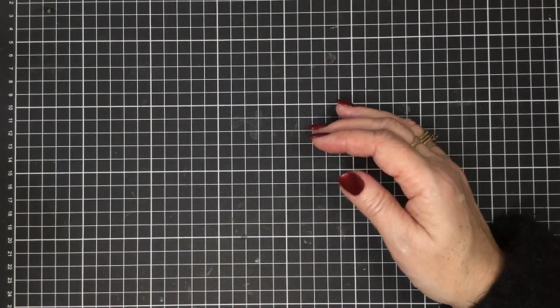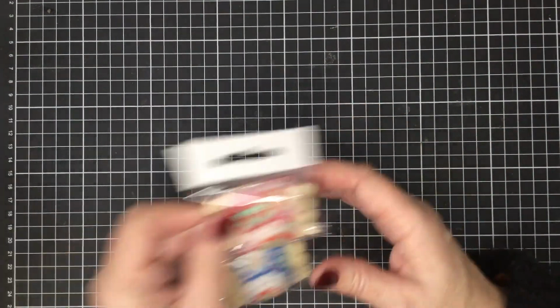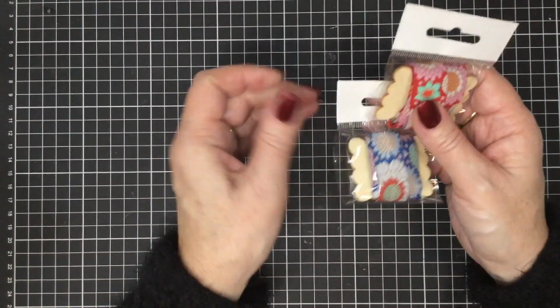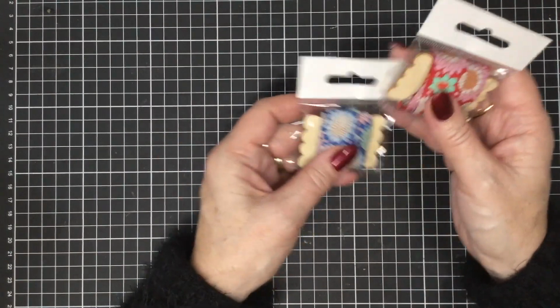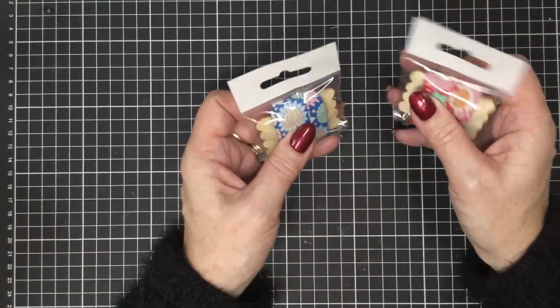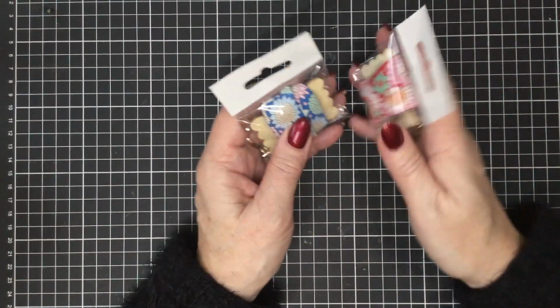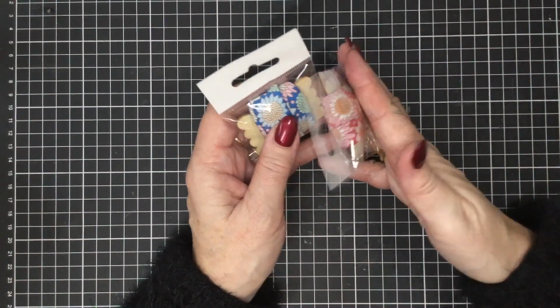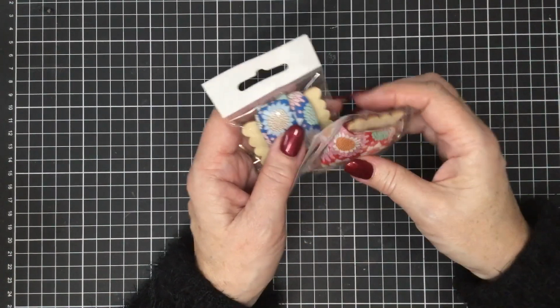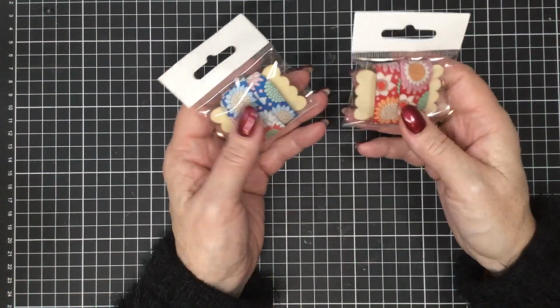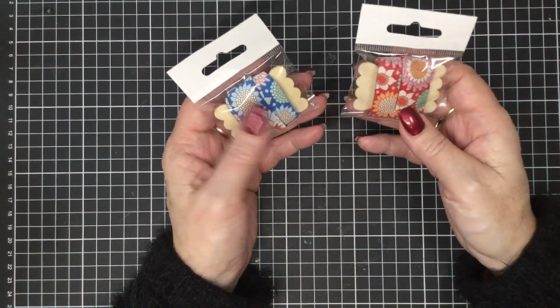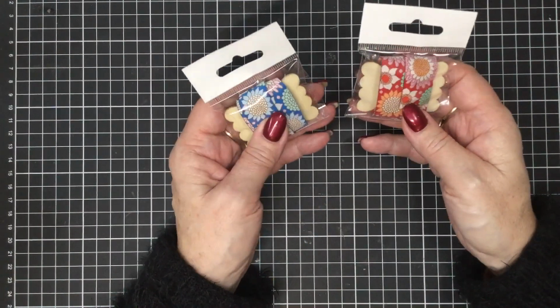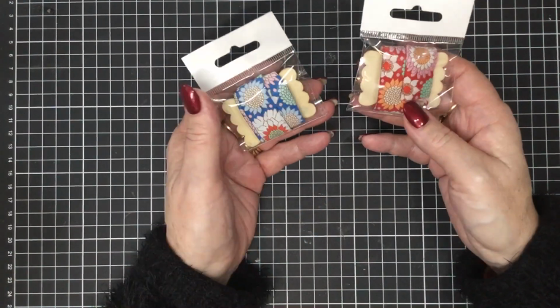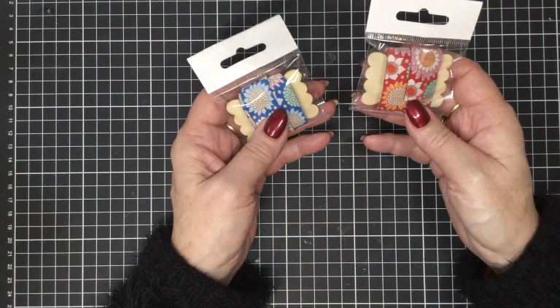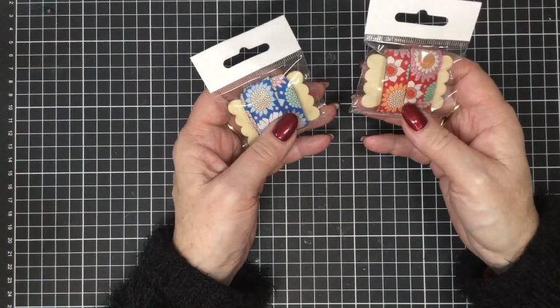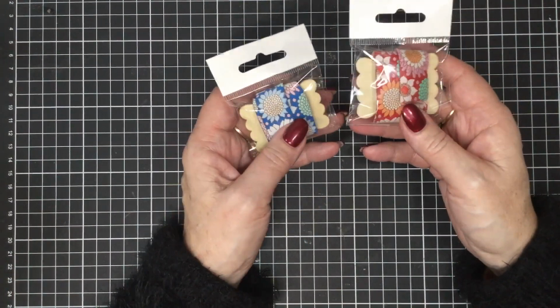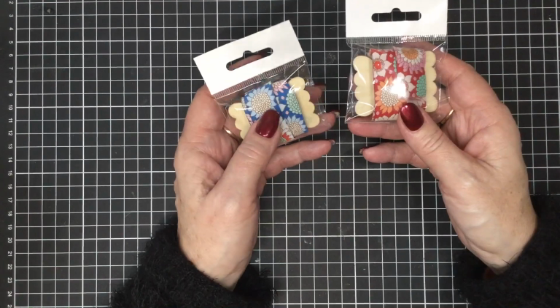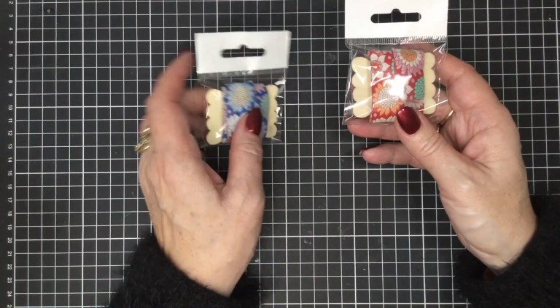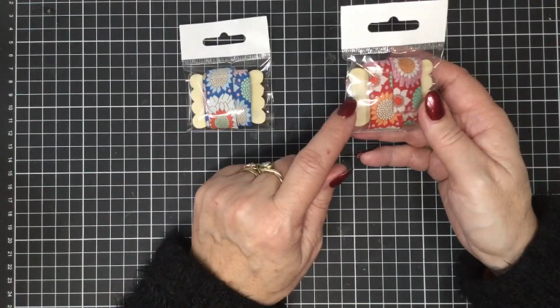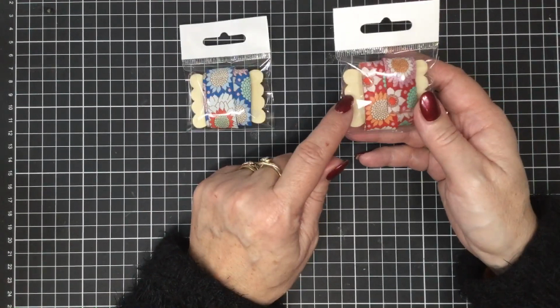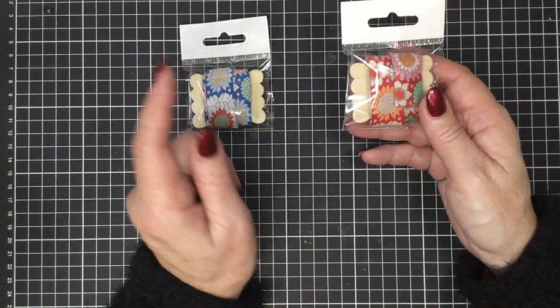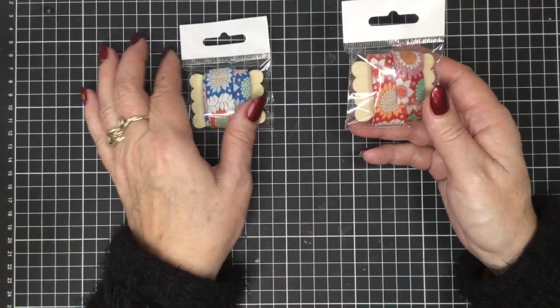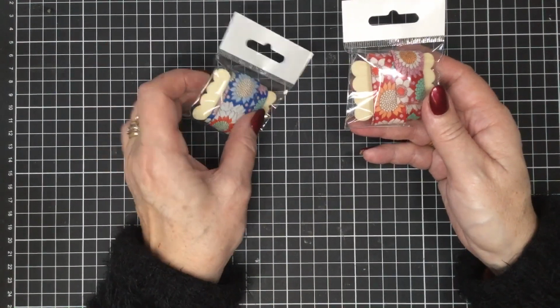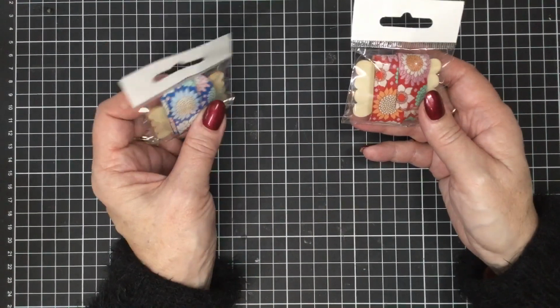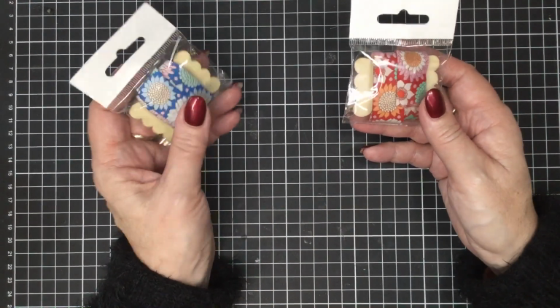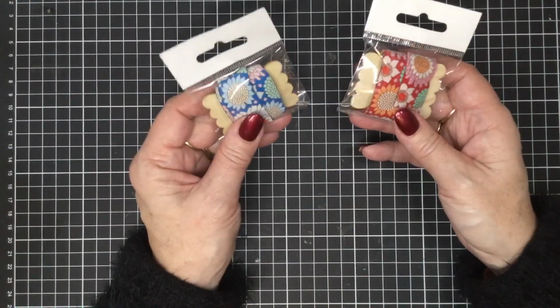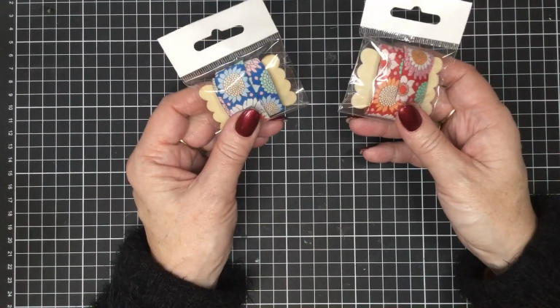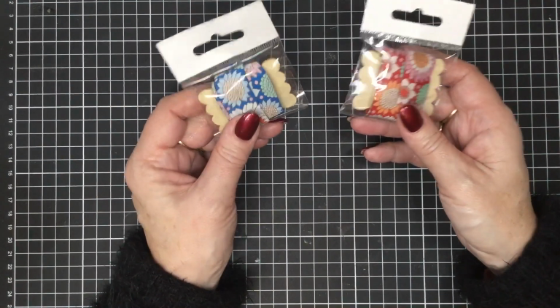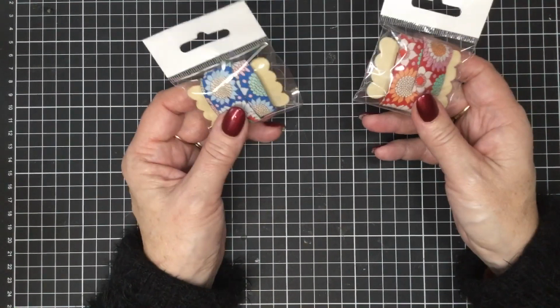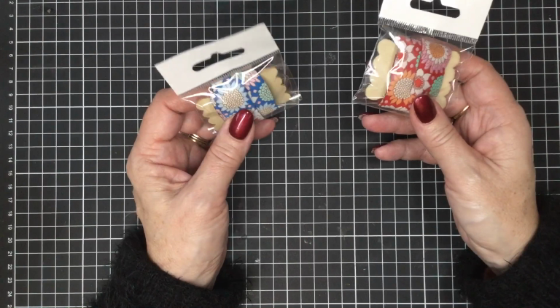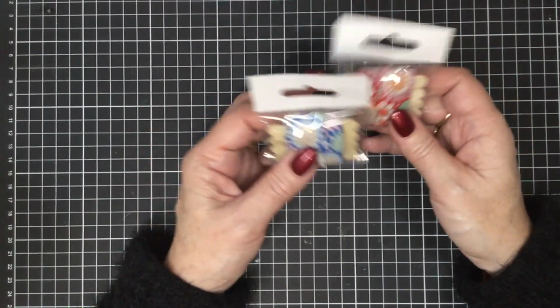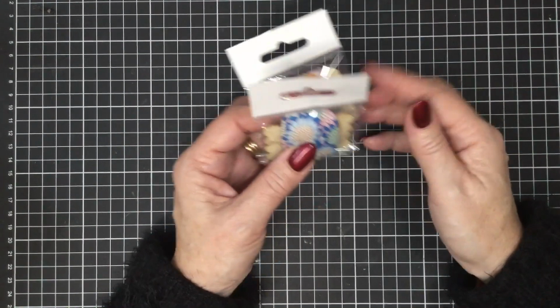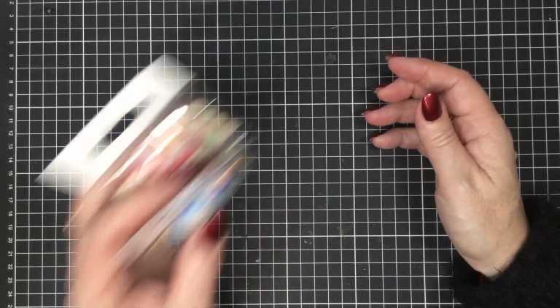Then we have this gorgeous Tilda trim. This is from the Lemon Tree range. It's a one metre pack and they come on a beautiful little wooden spool. They're available in red and blue and they are $6.00.